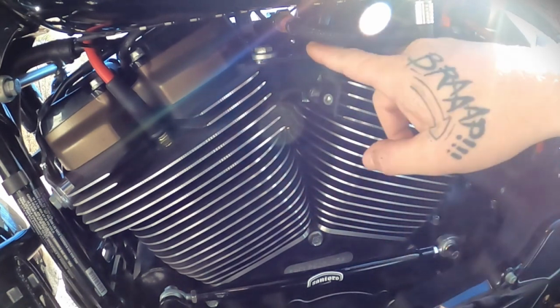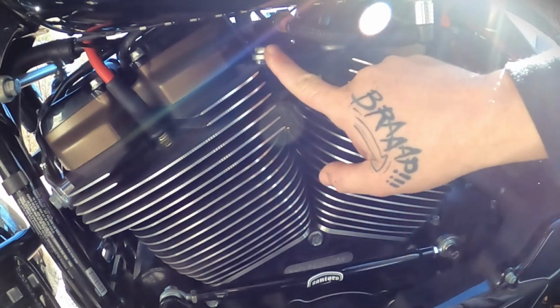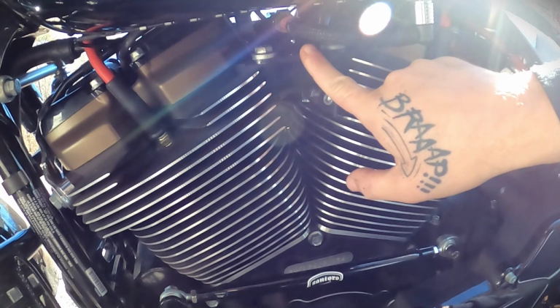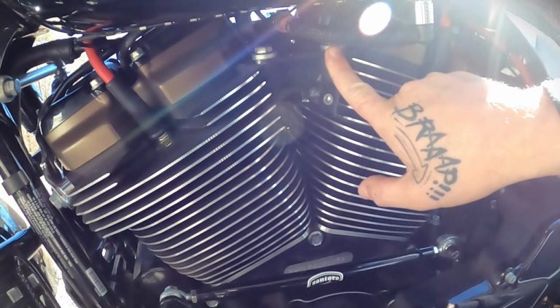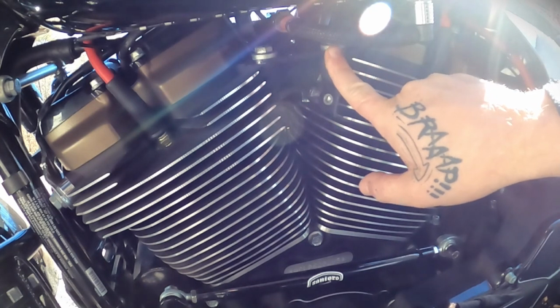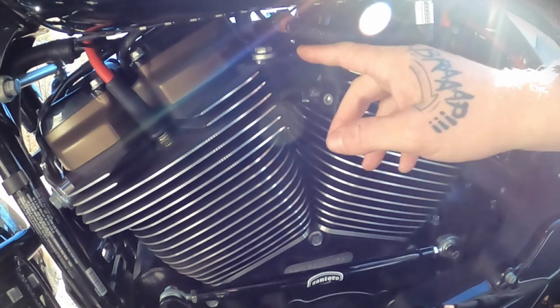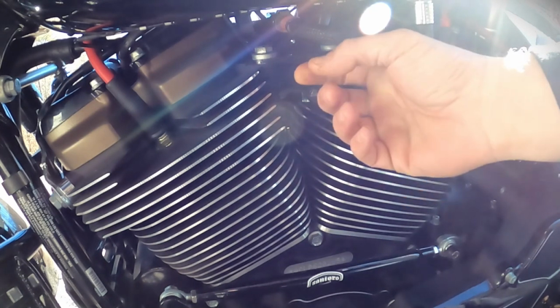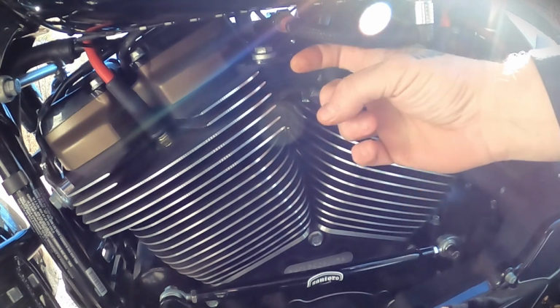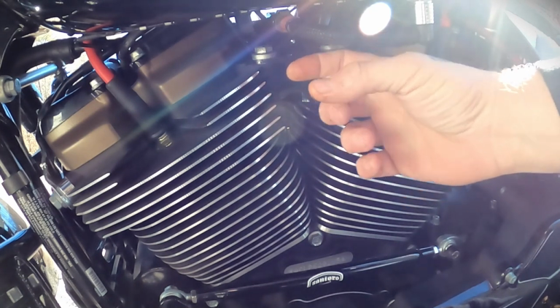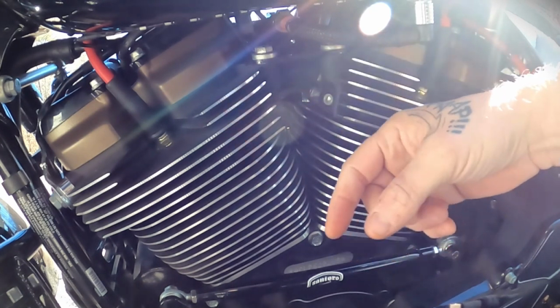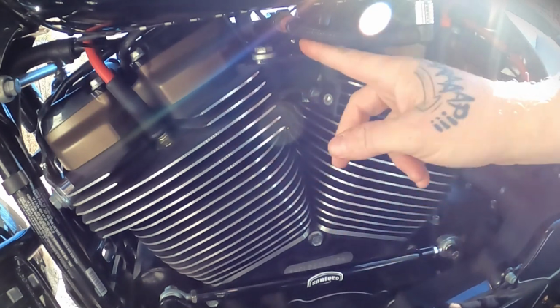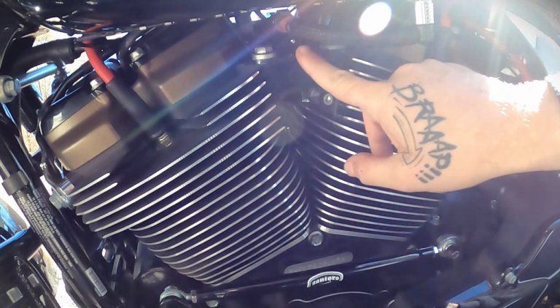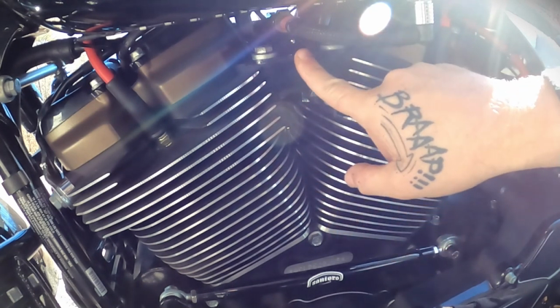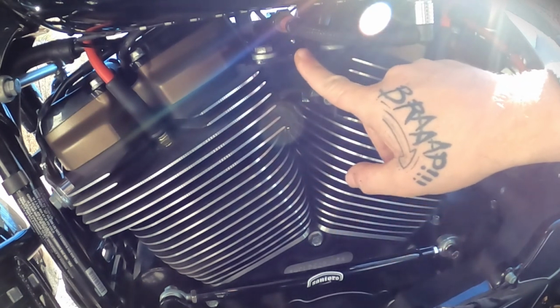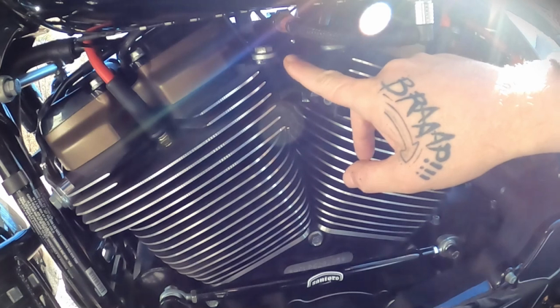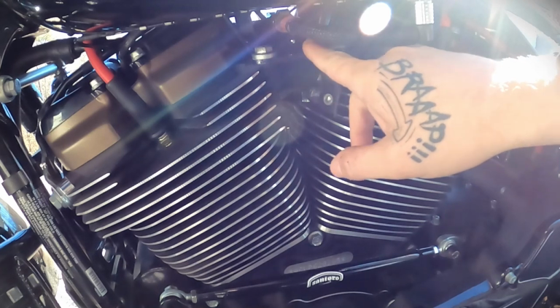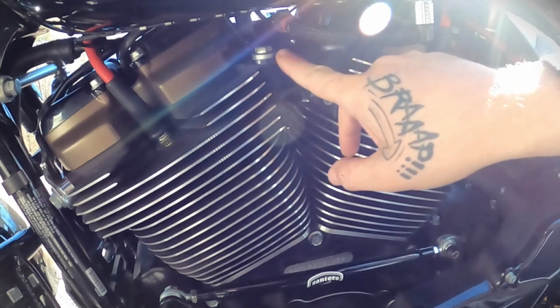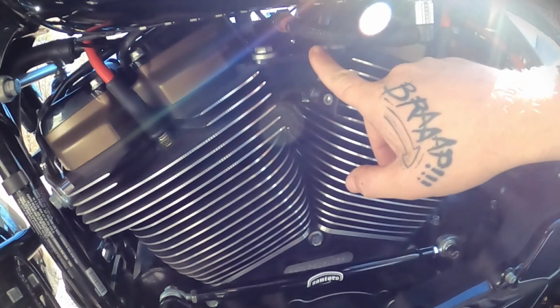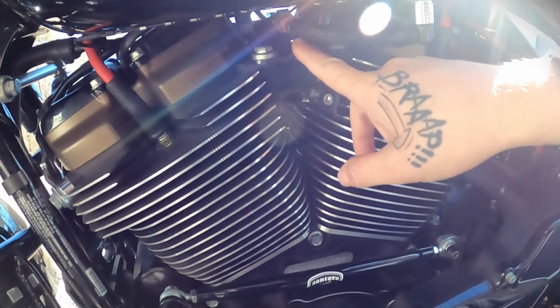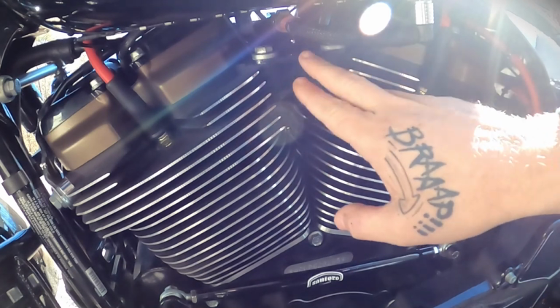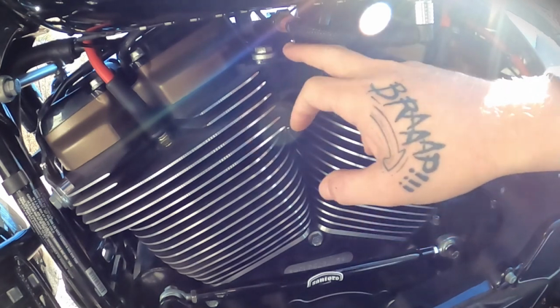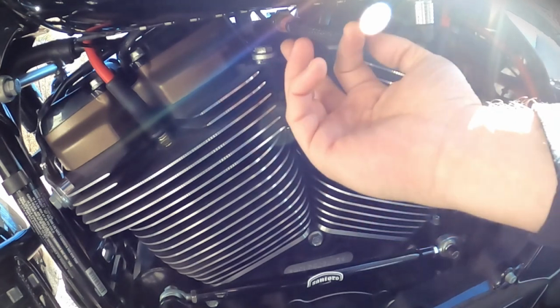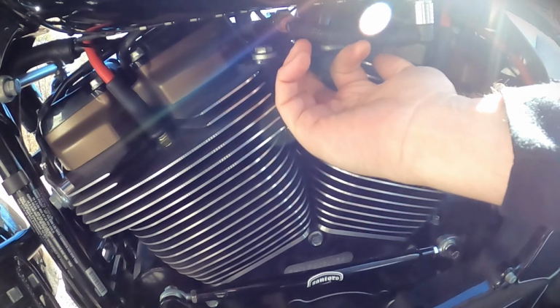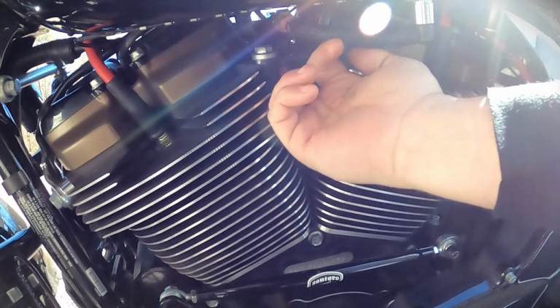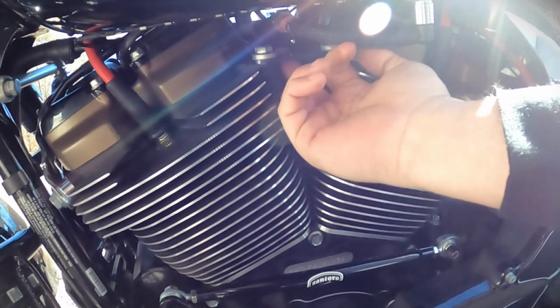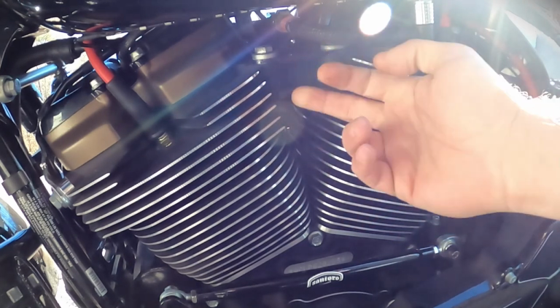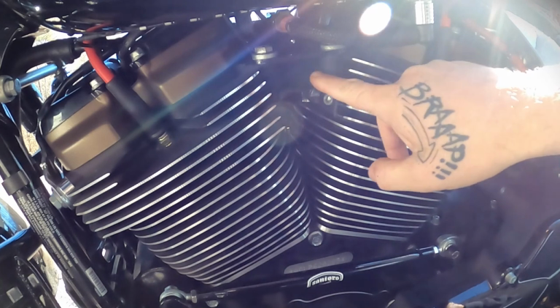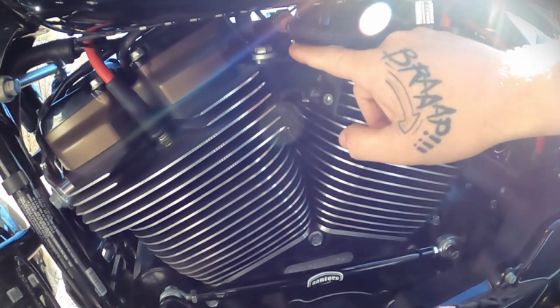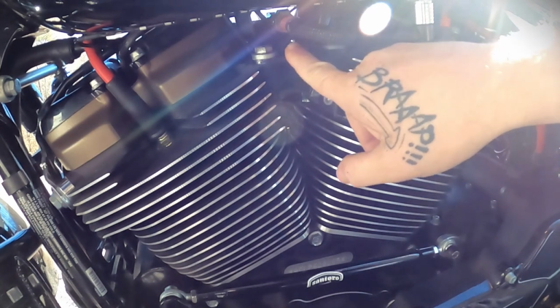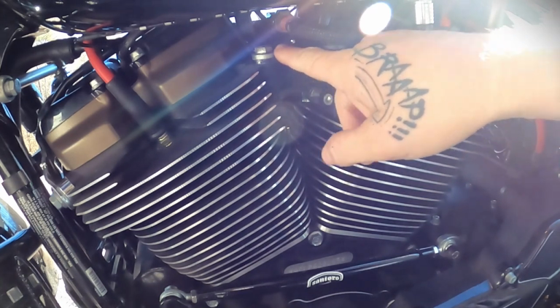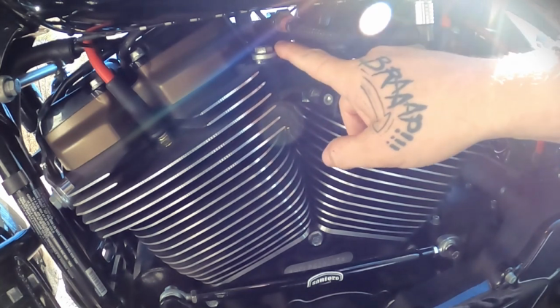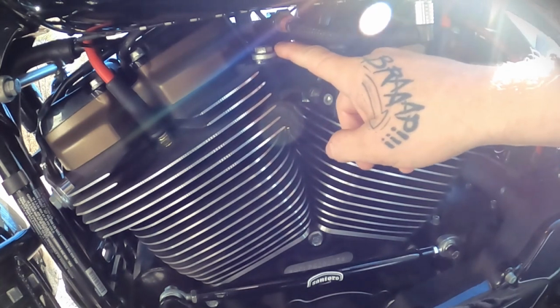I cut the bracket where that rubber piece fell off. I cleaned up the edge, painted it, and flipped it upside down so the cut edge is actually back here. Then bolted it back in and torqued it down.